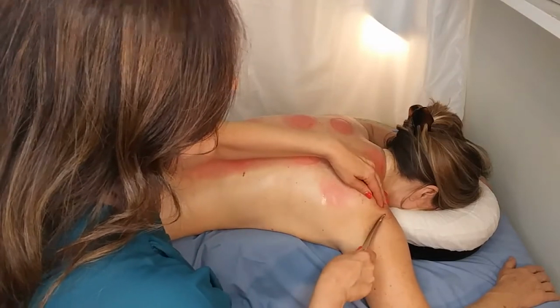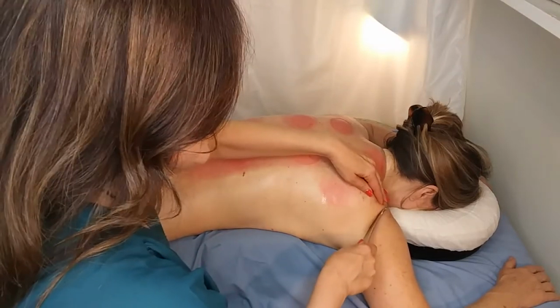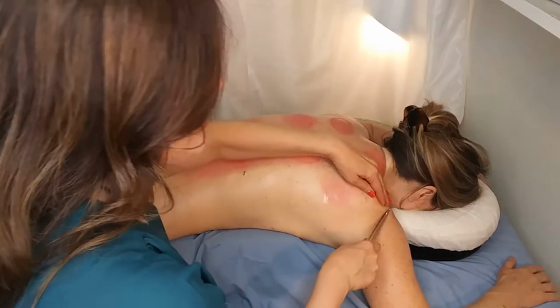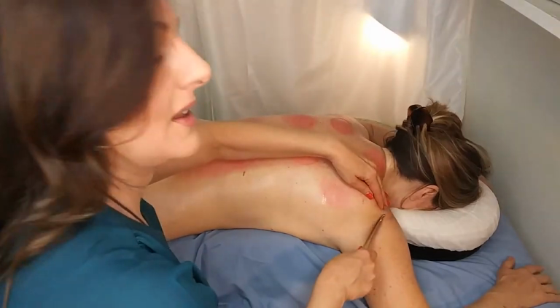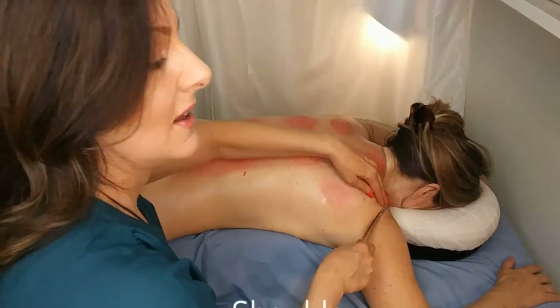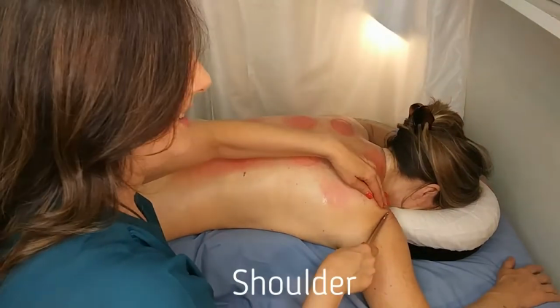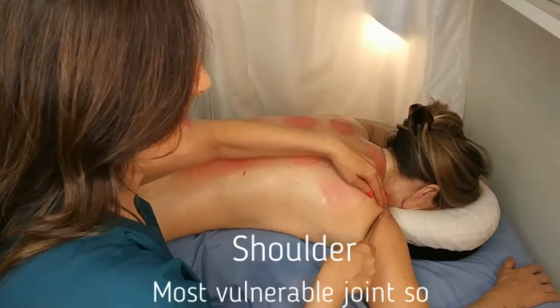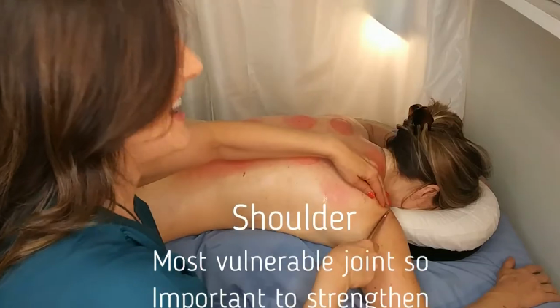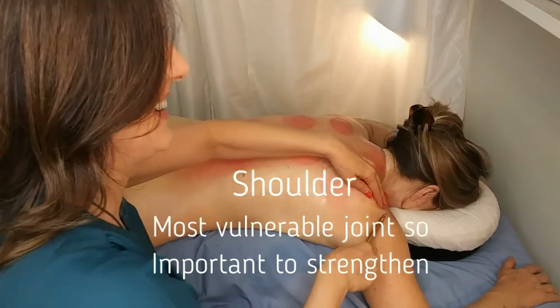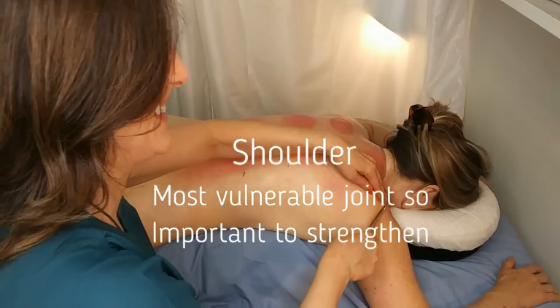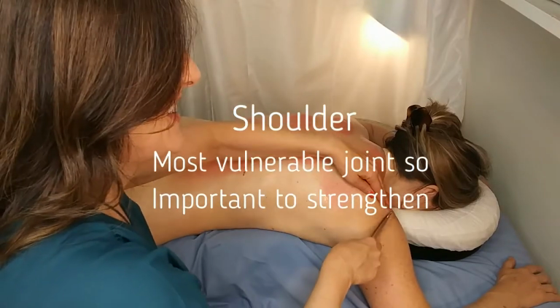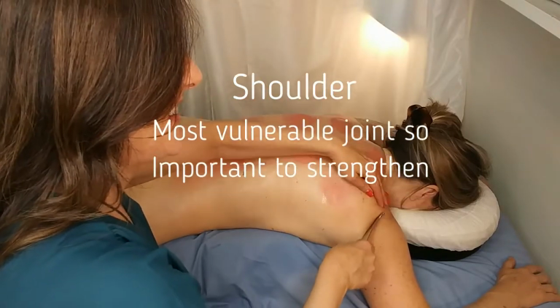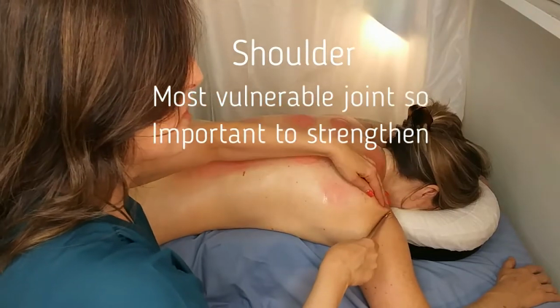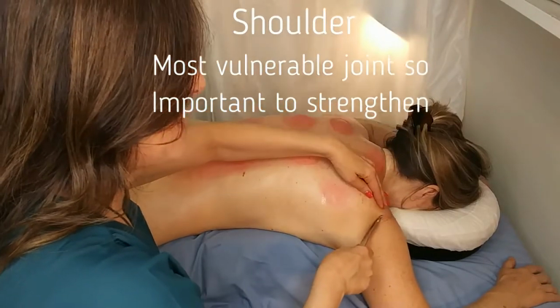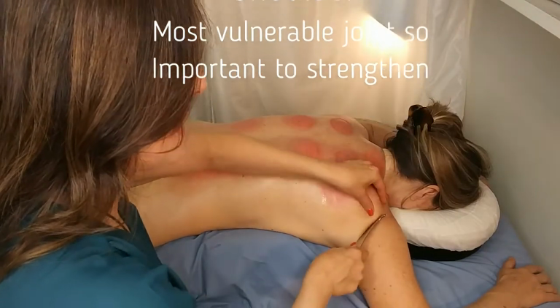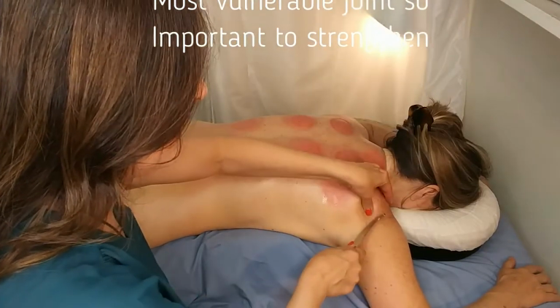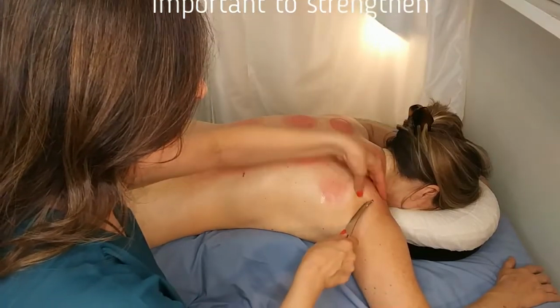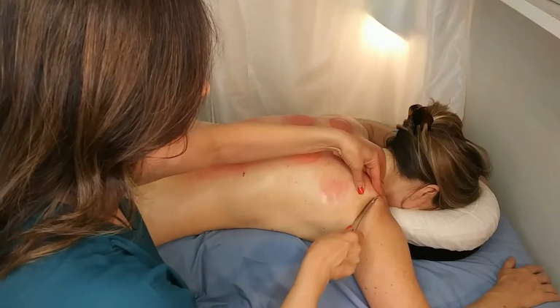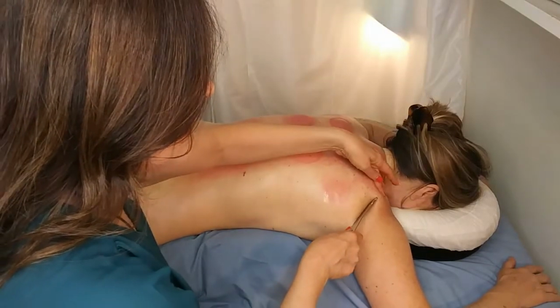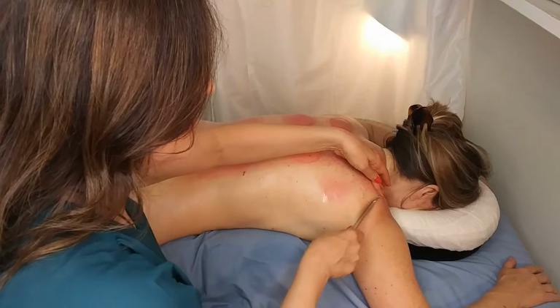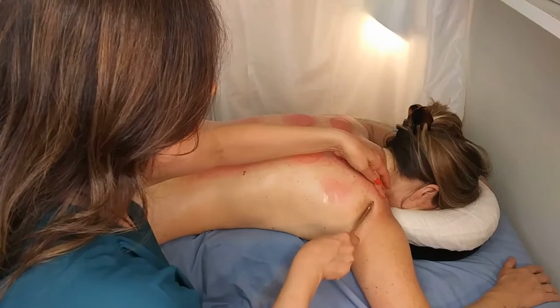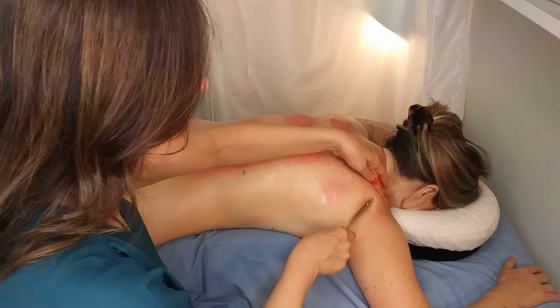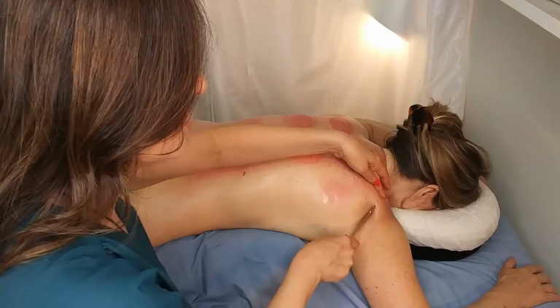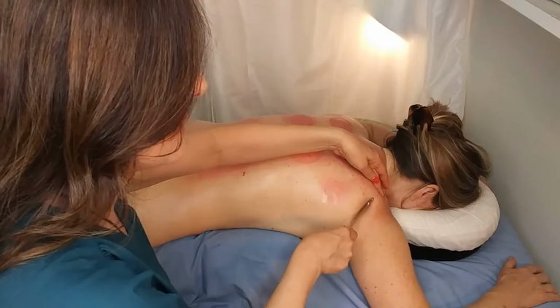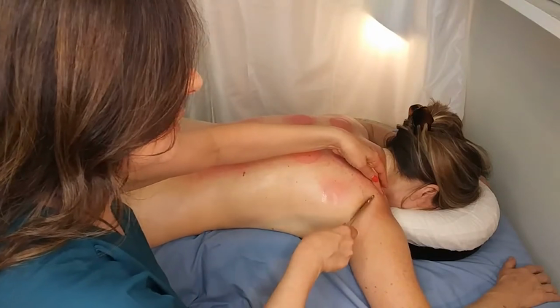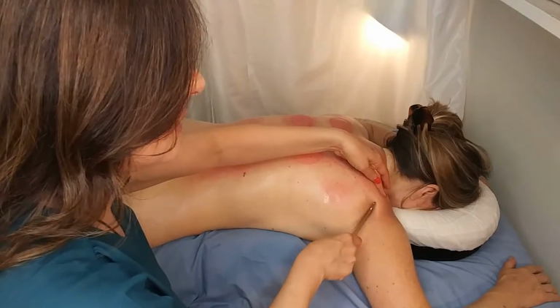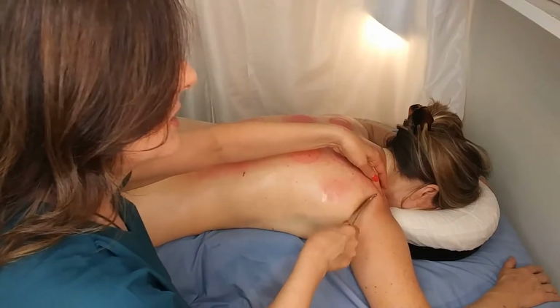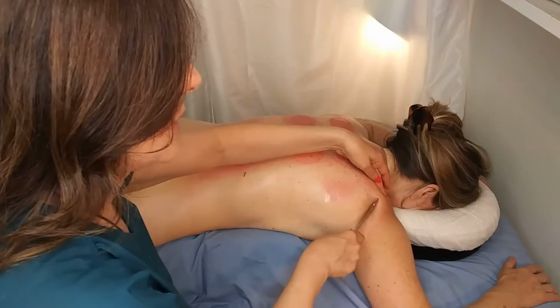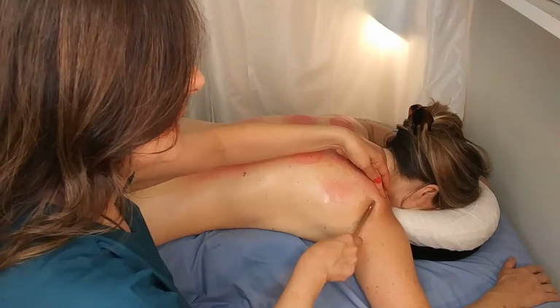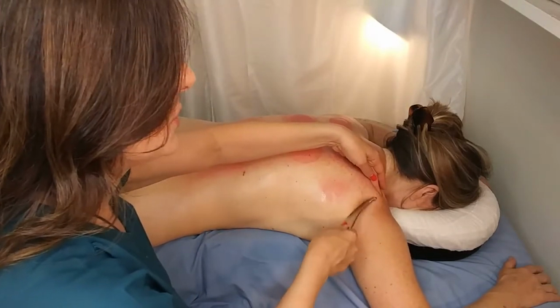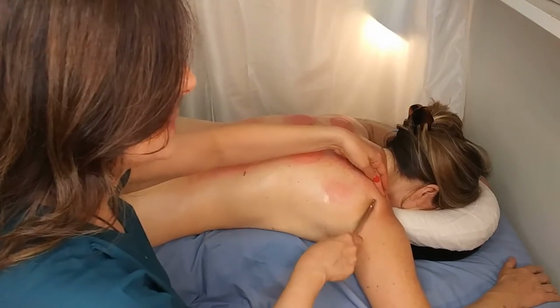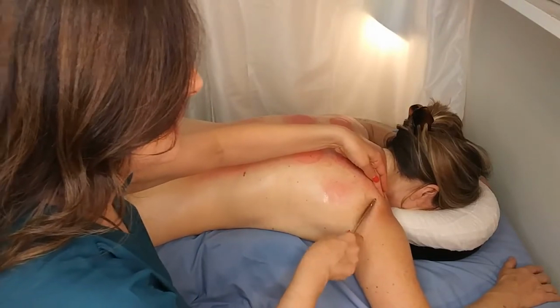Does that feel good? It actually feels really good. Good! Help open that up a bit, and this is towards maybe the back of the shoulder a bit more. We're kind of opening up the joint space there.